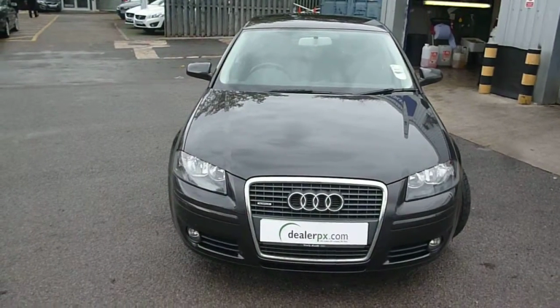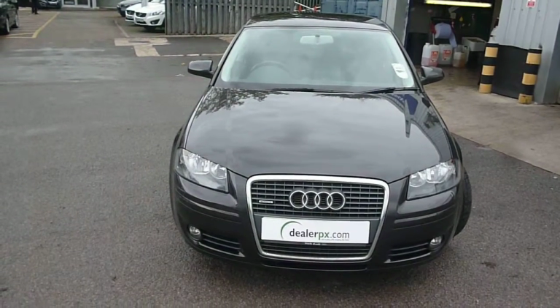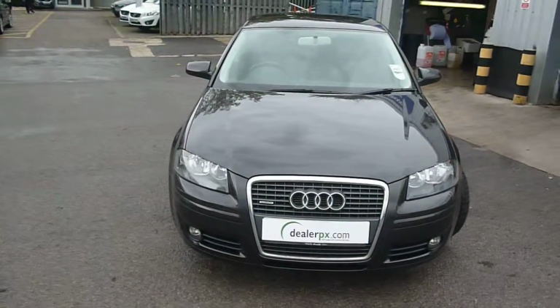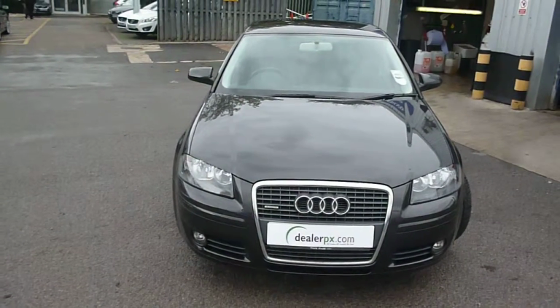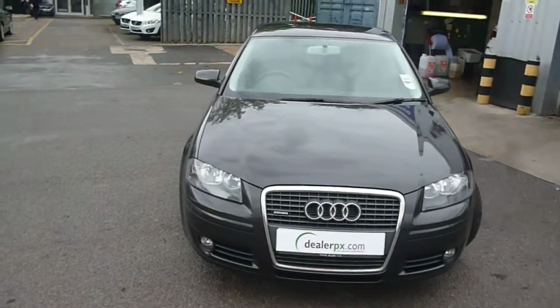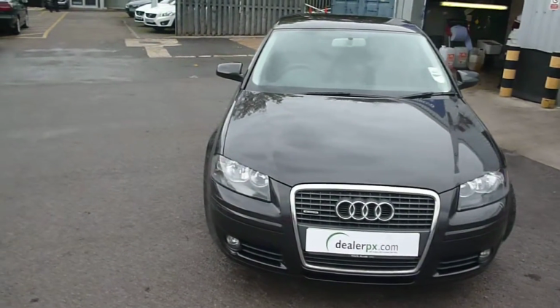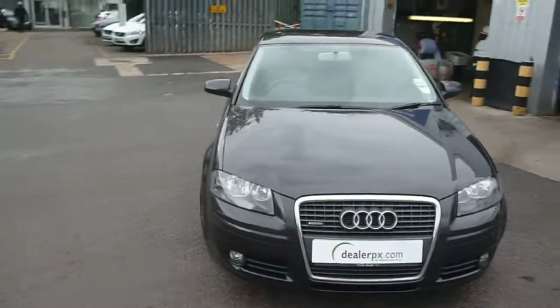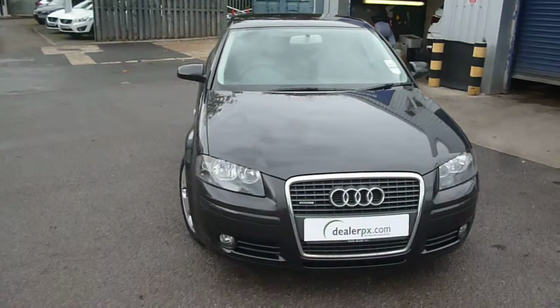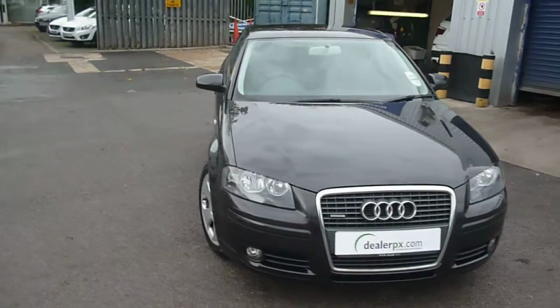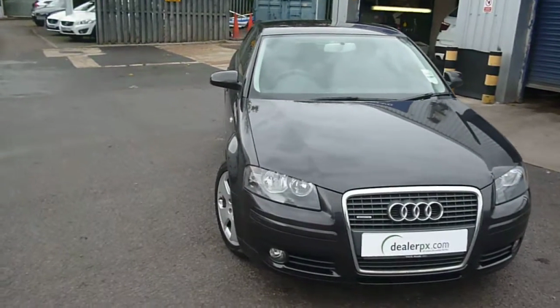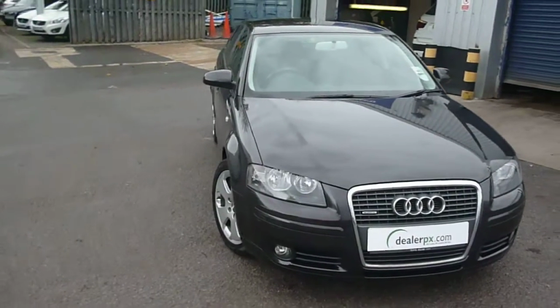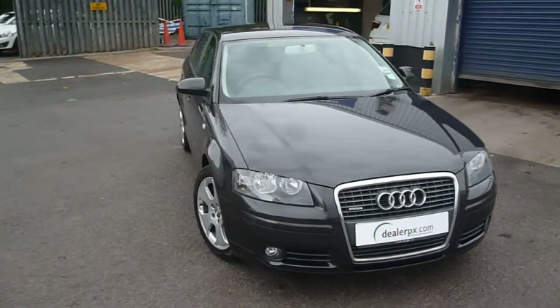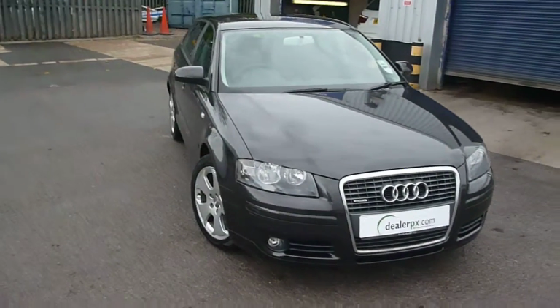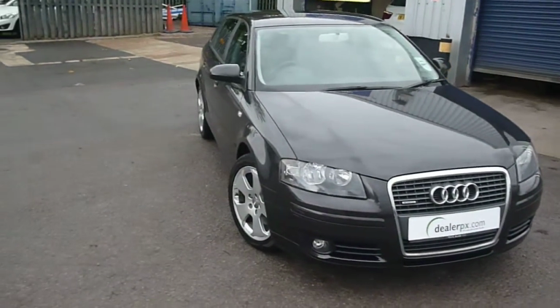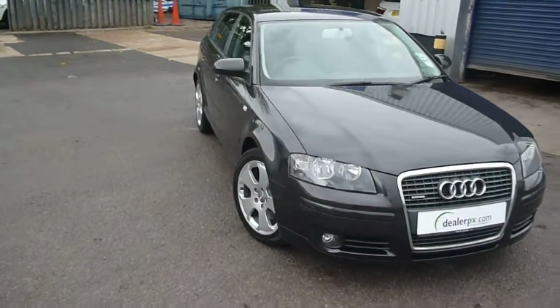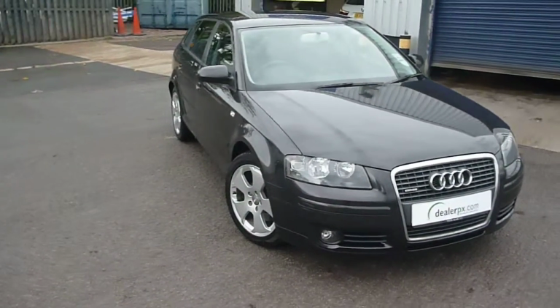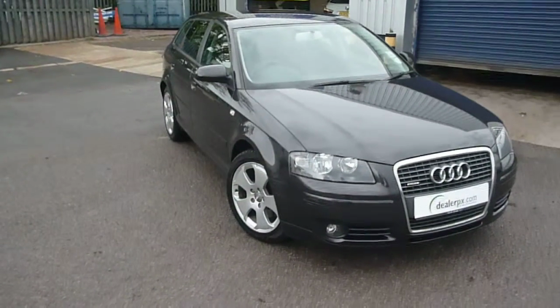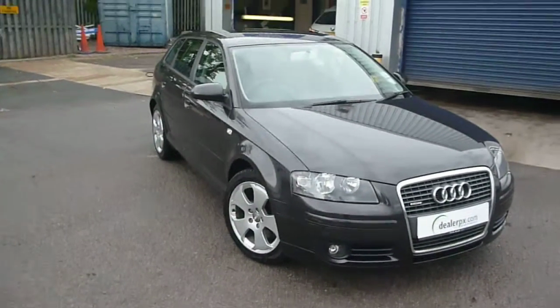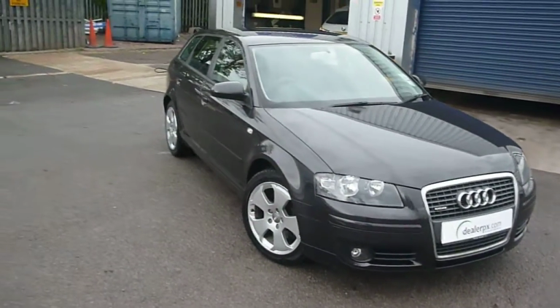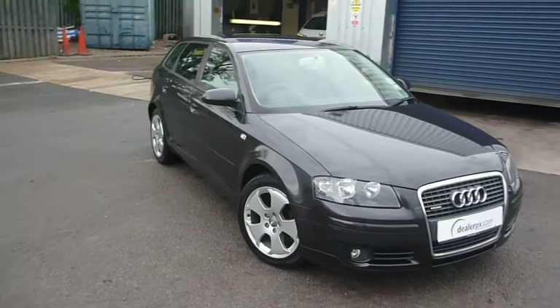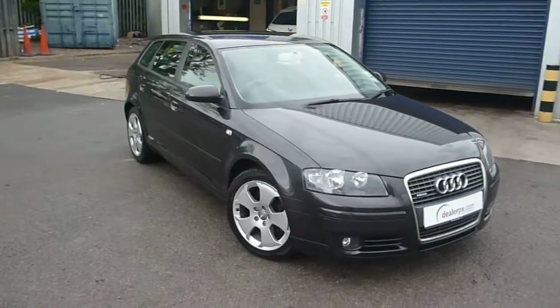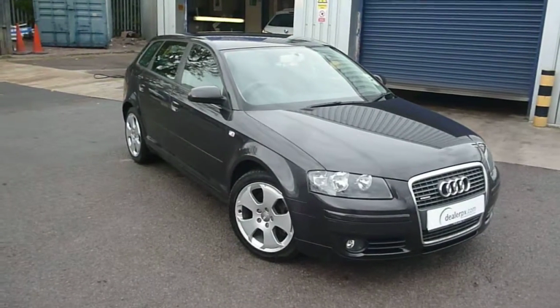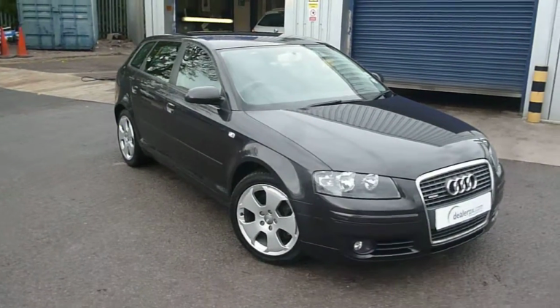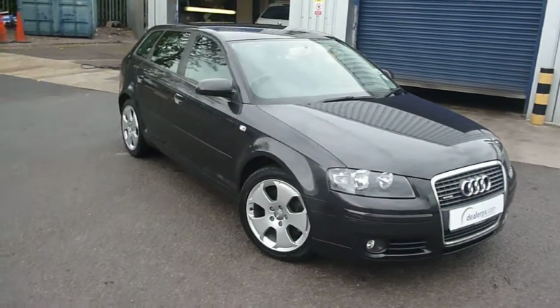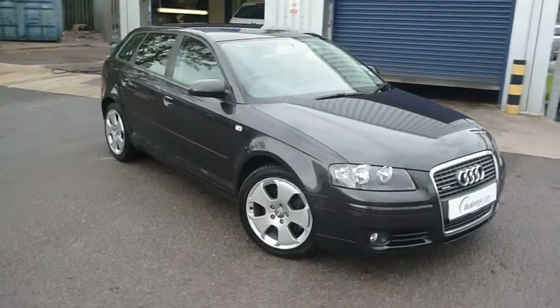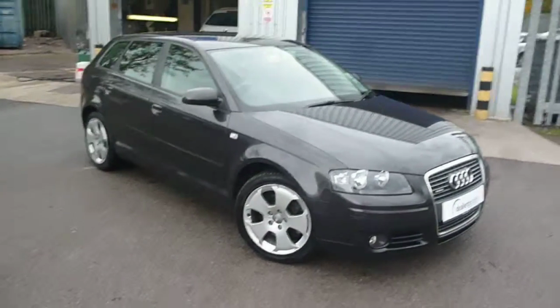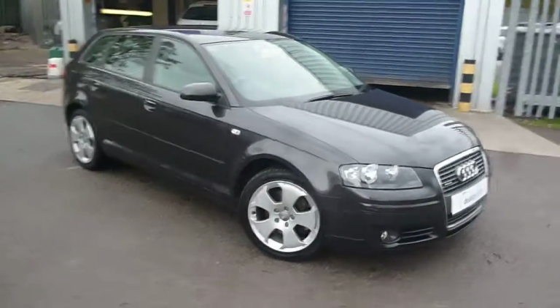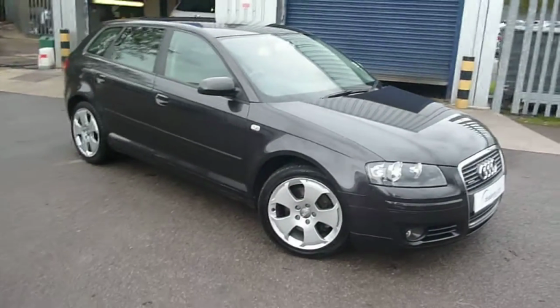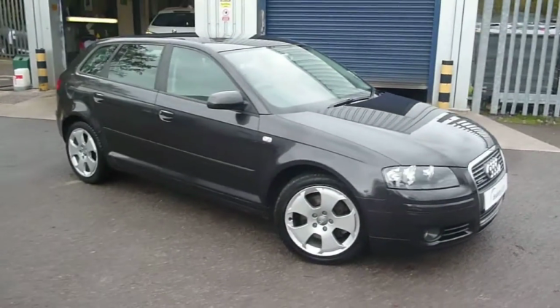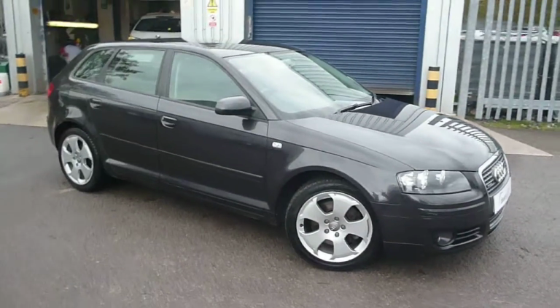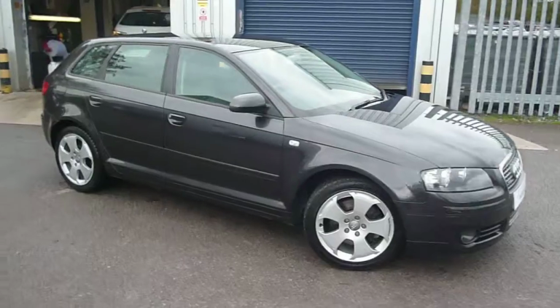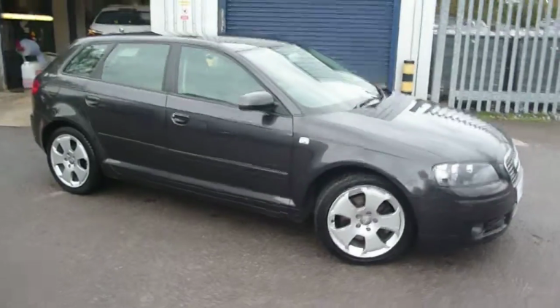Welcome back again to Rybrook Dealer PX. Here I have an Audi A3 5-door hatchback, VF06 BXK, located here at Rybrook Volvo in Chester.